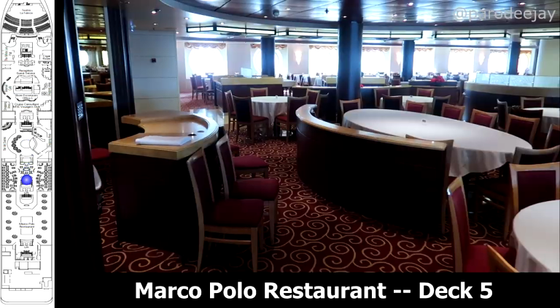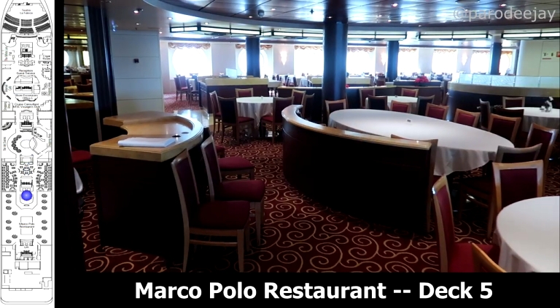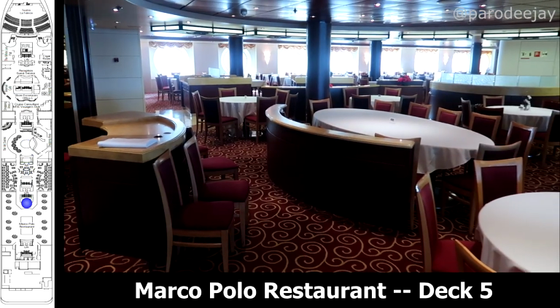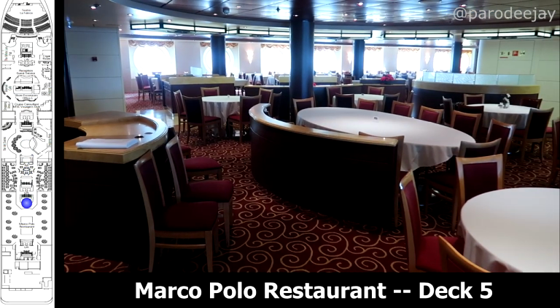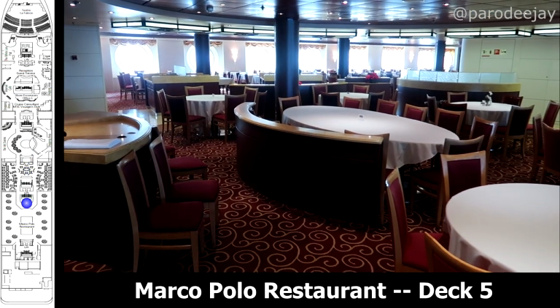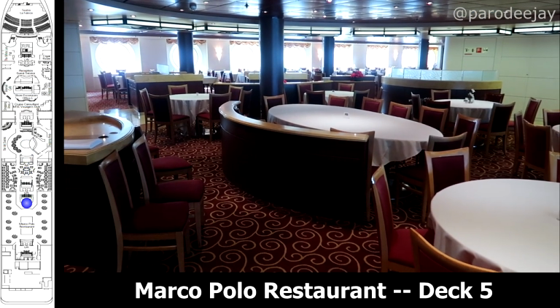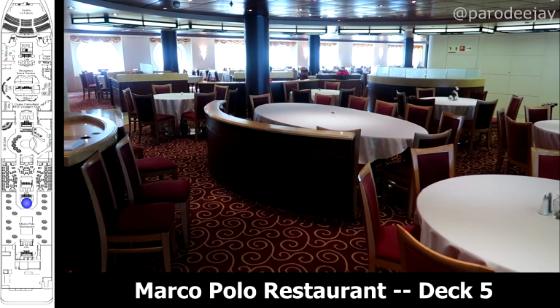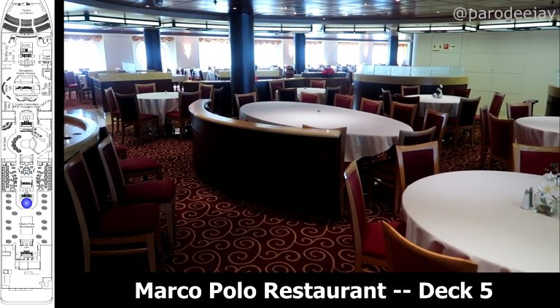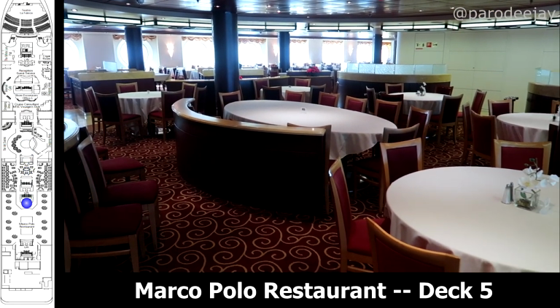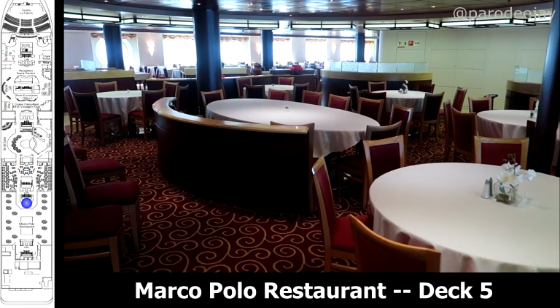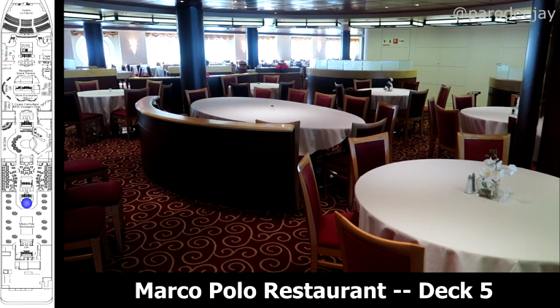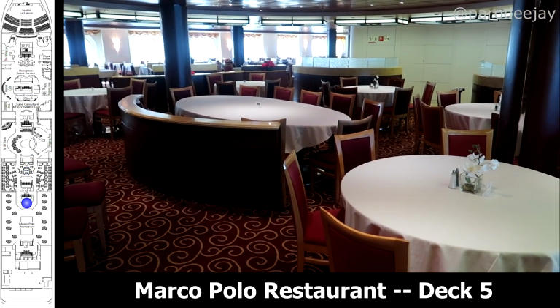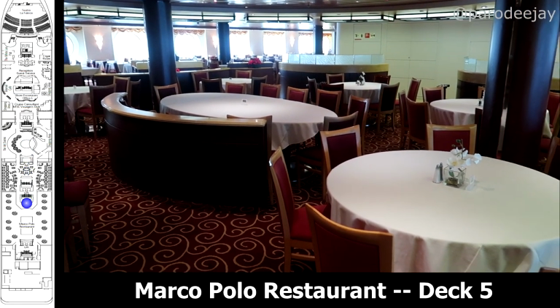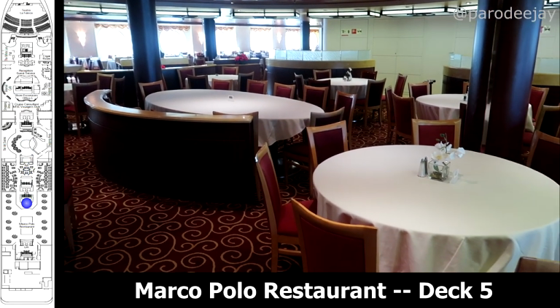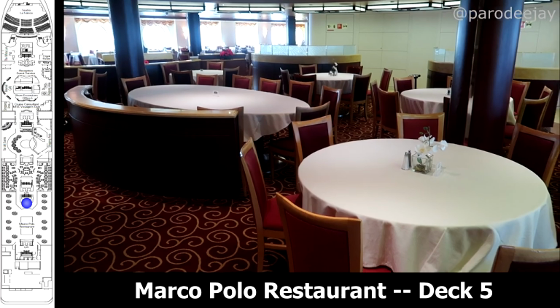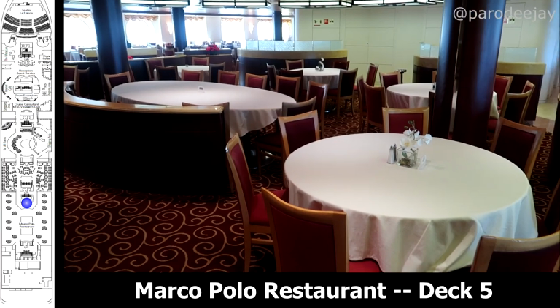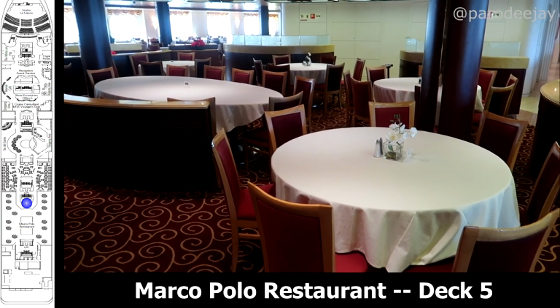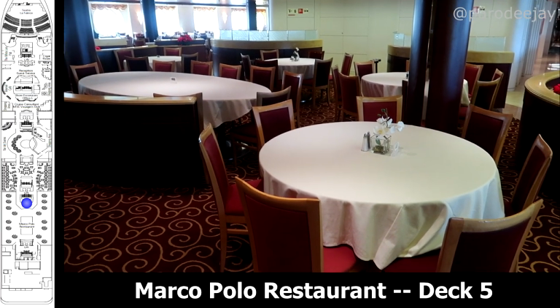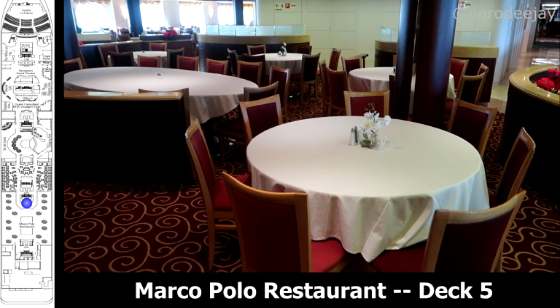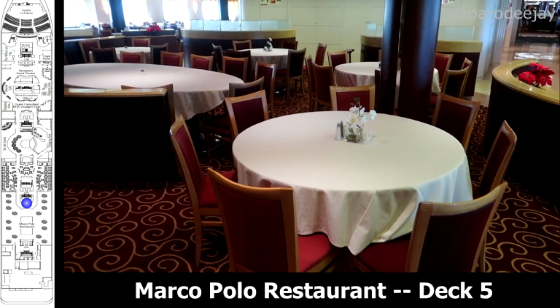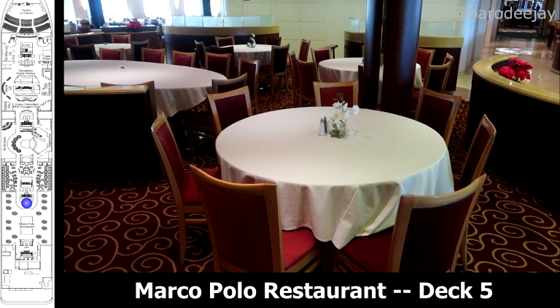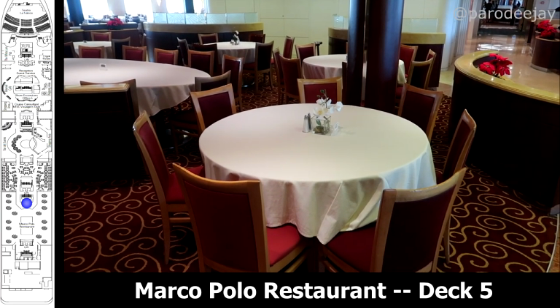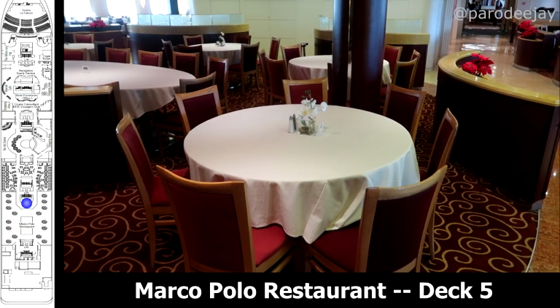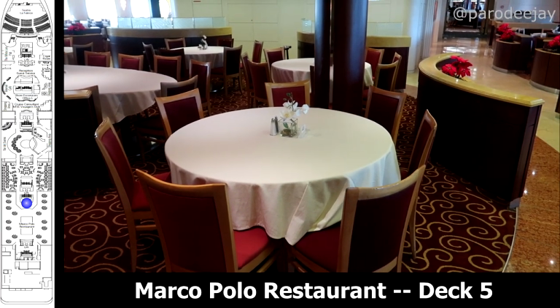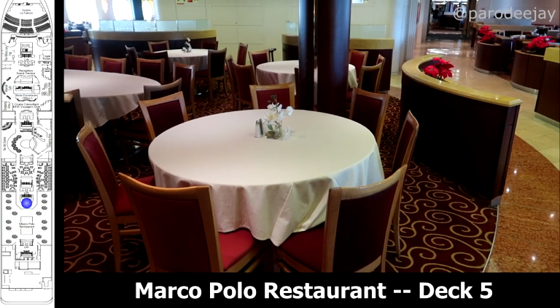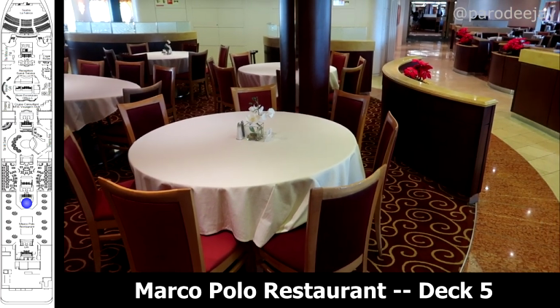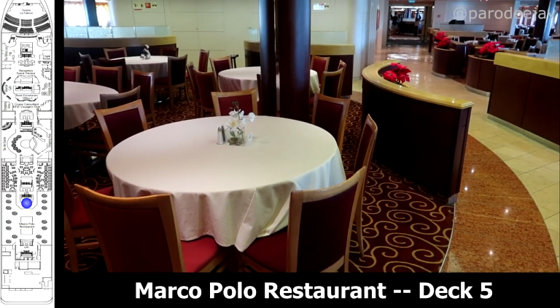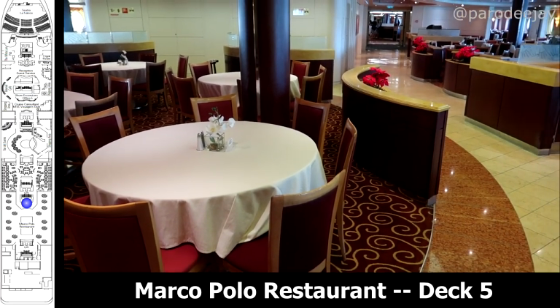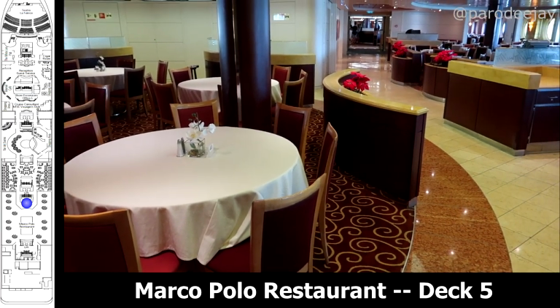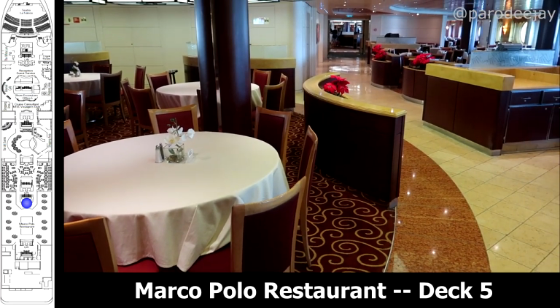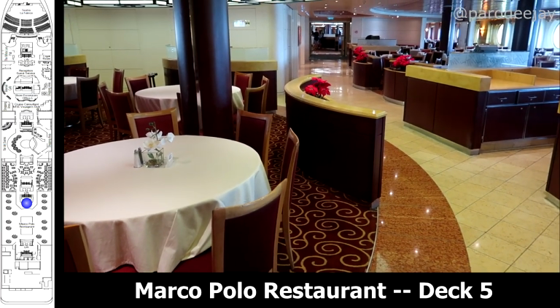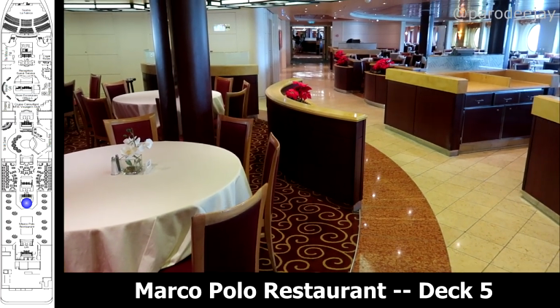The remainder of deck five is consumed by the Marco Polo Restaurant, which is the fixed time dining room. We didn't get a ton of footage of the Marco Polo.